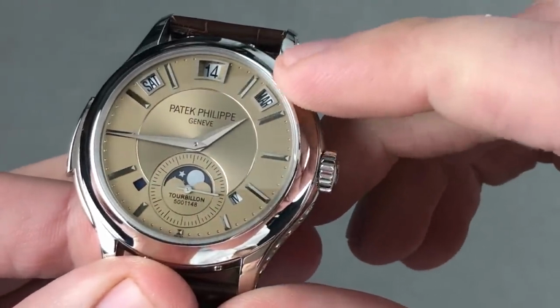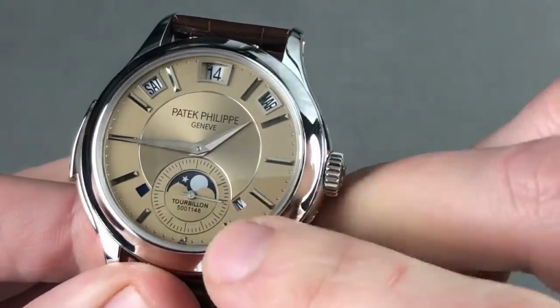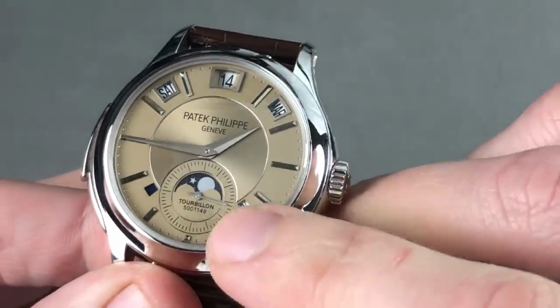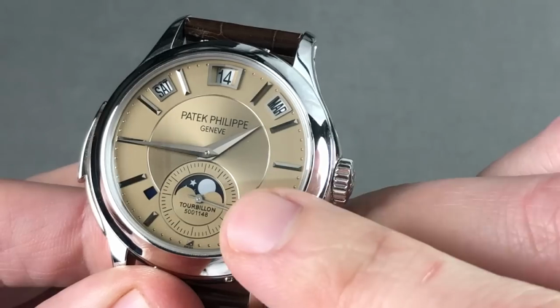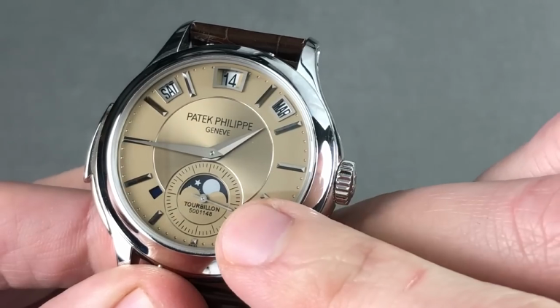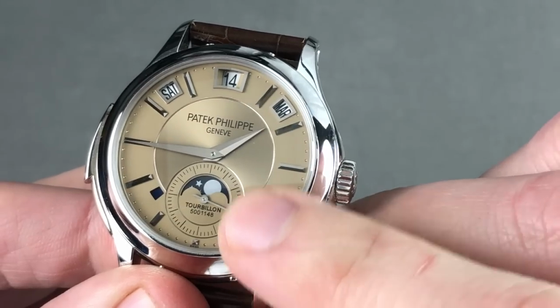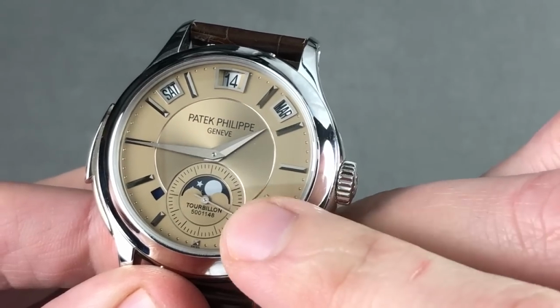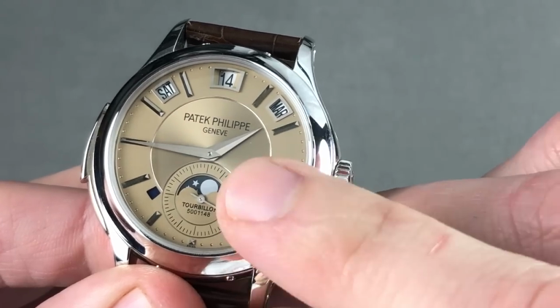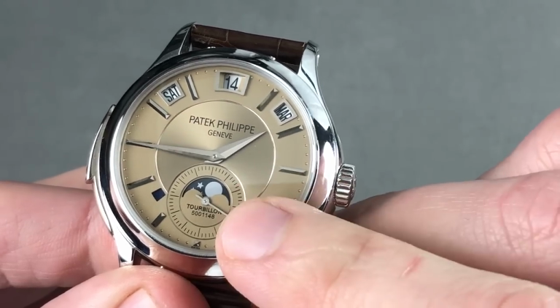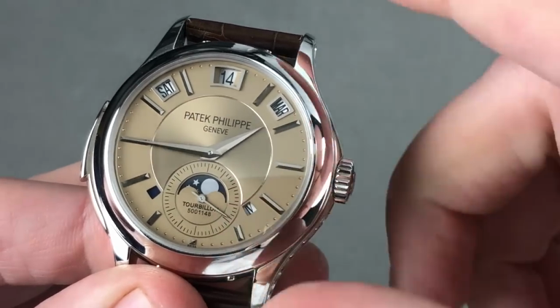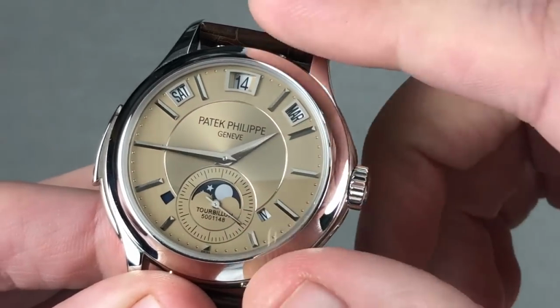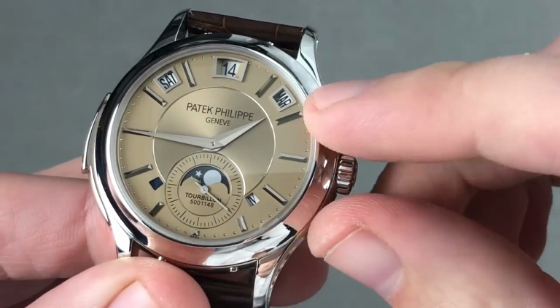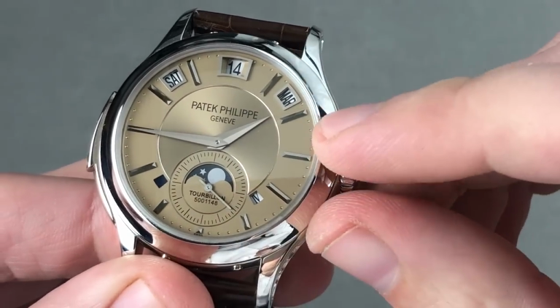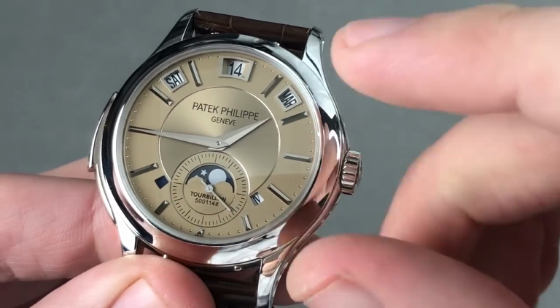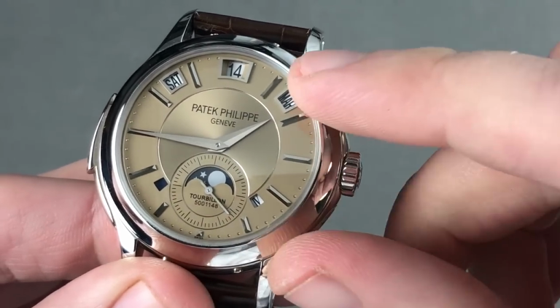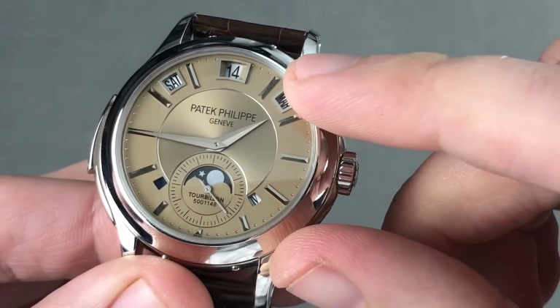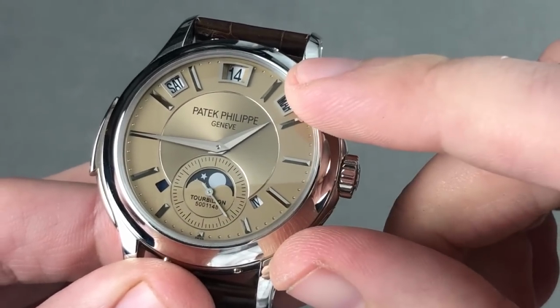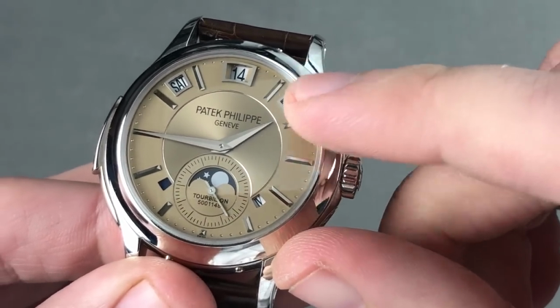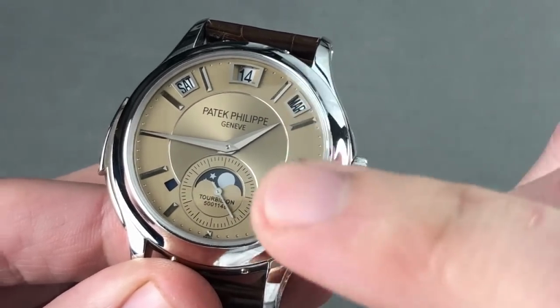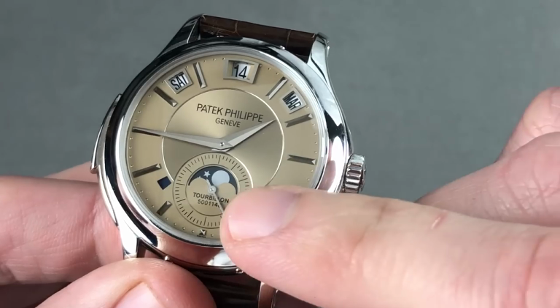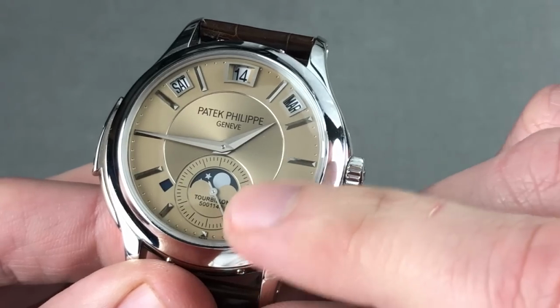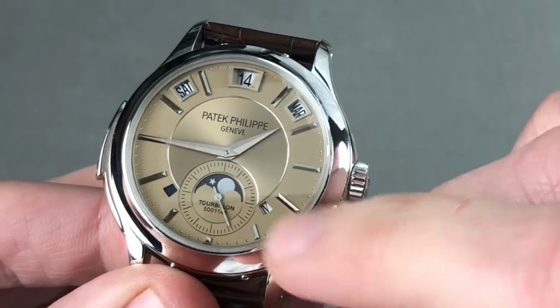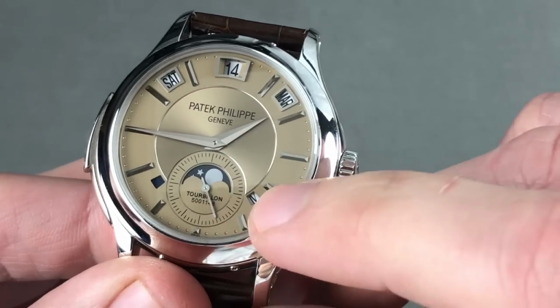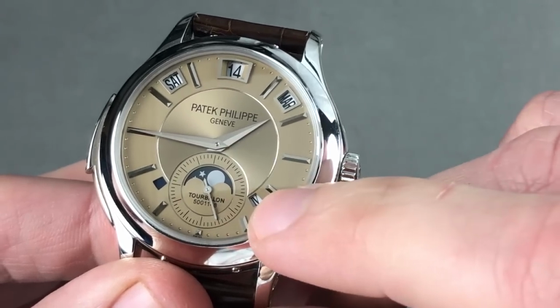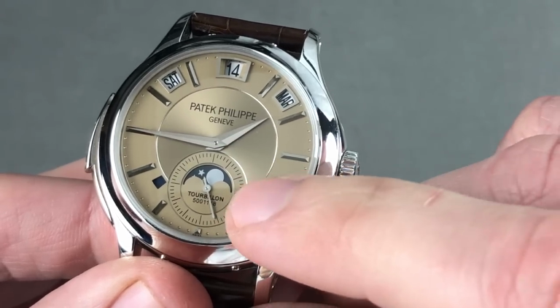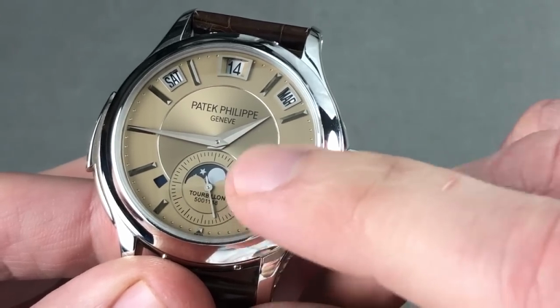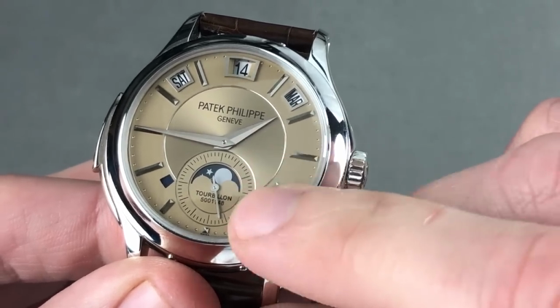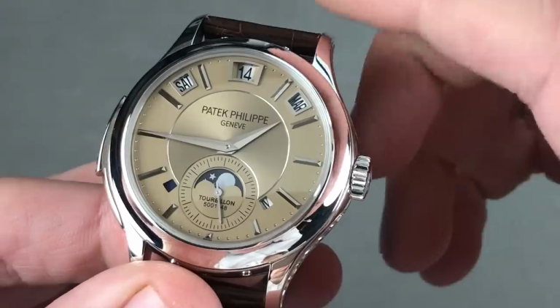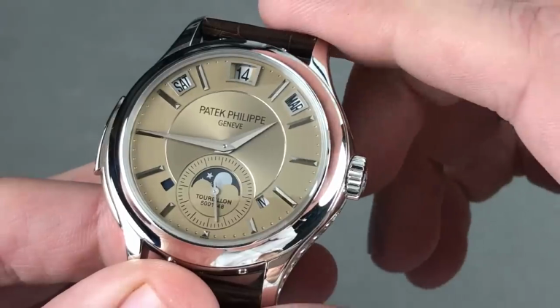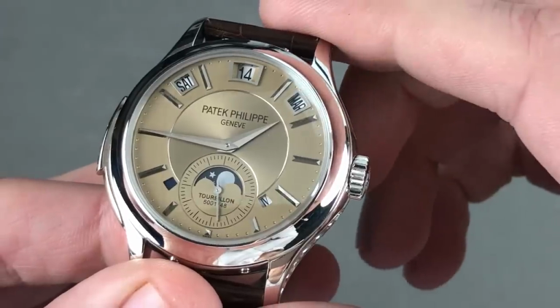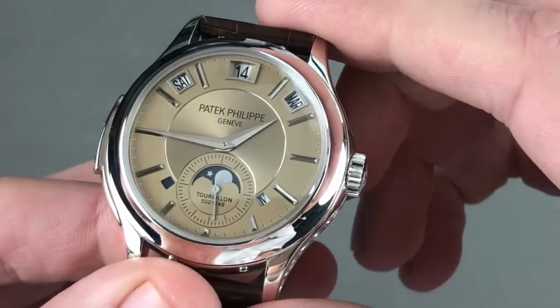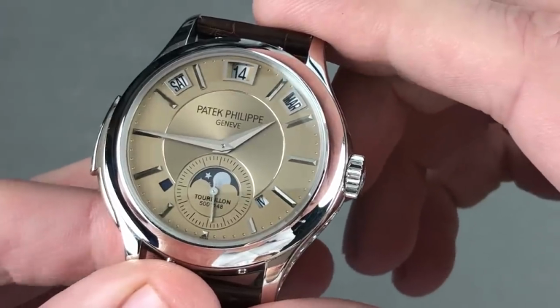The timepiece features a moon phase with a 122-year adjustment interval. So whereas the perpetual calendar will need to be reset near 2100, one must assume that the moon phase is effectively set it and forget it for the original owner.